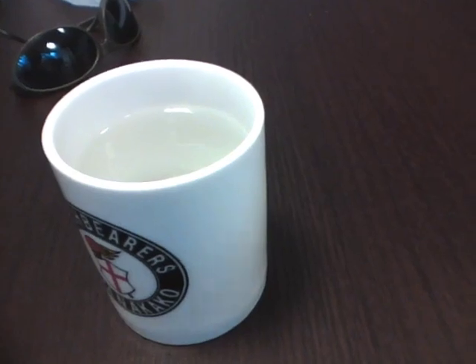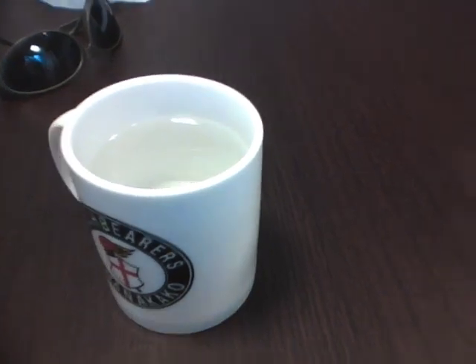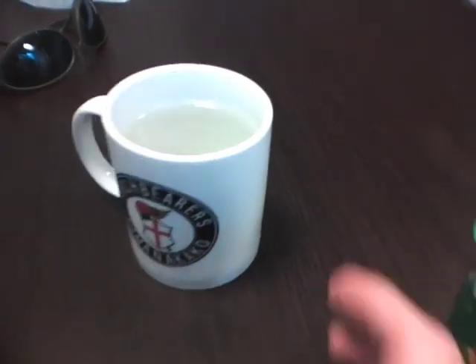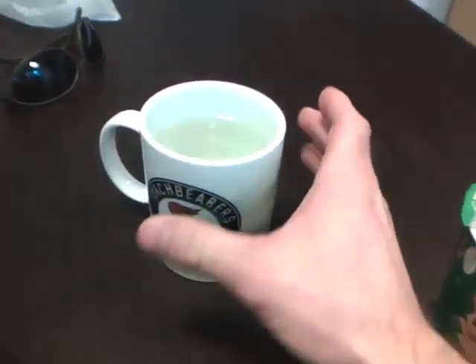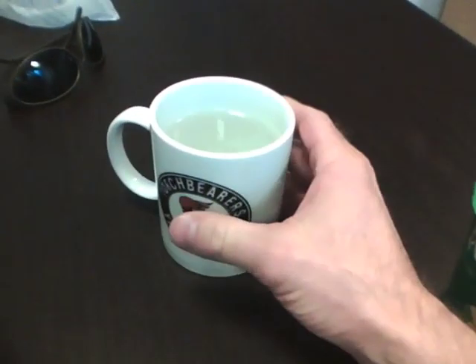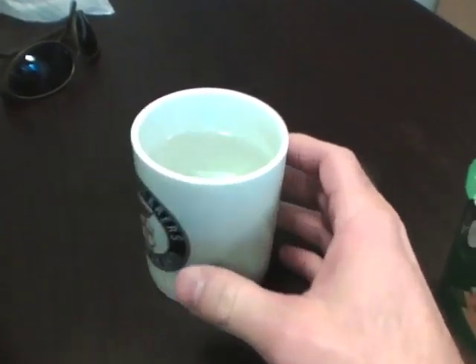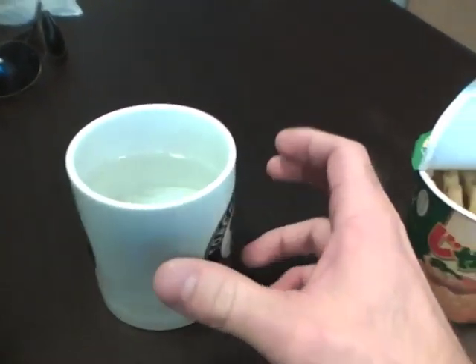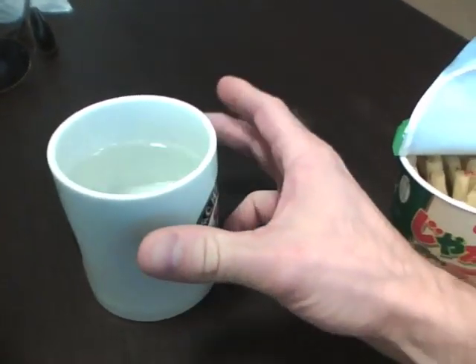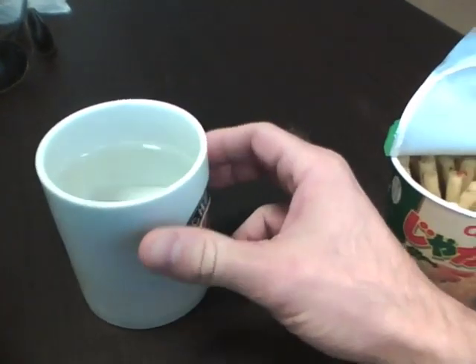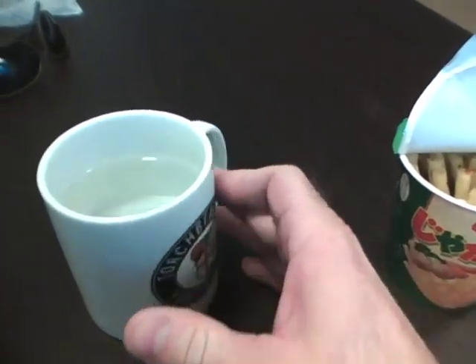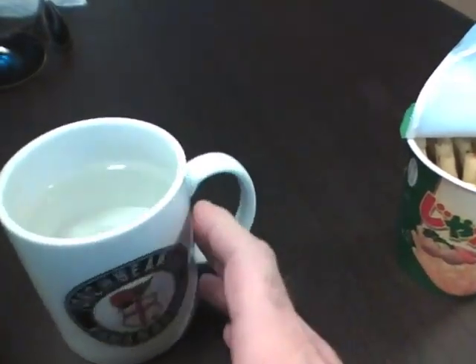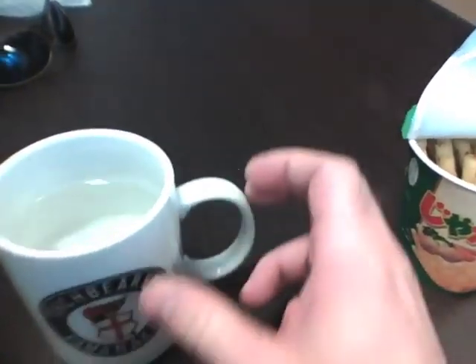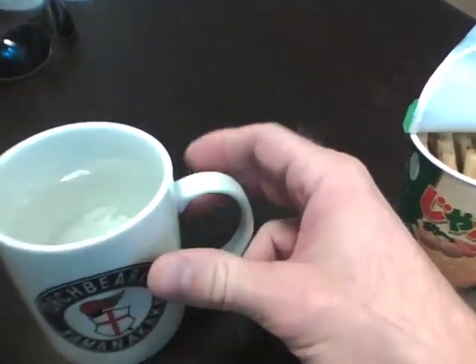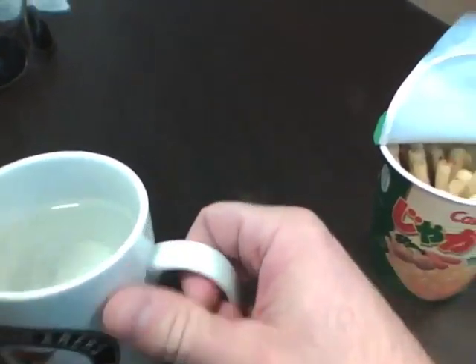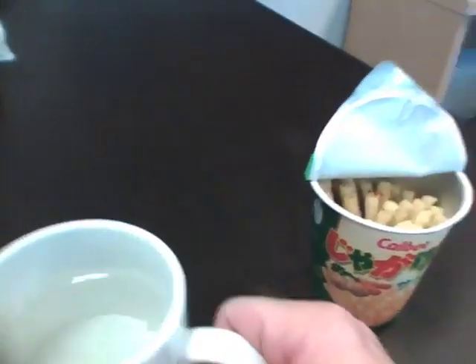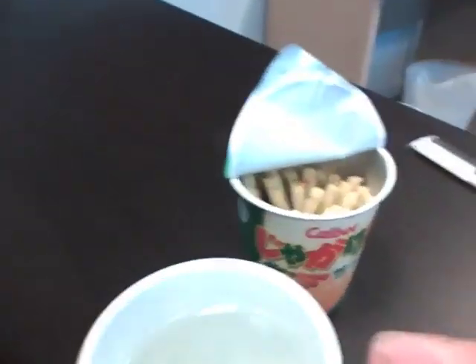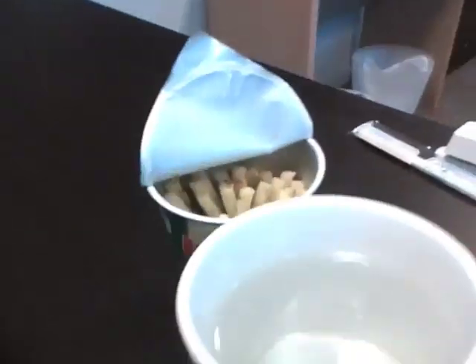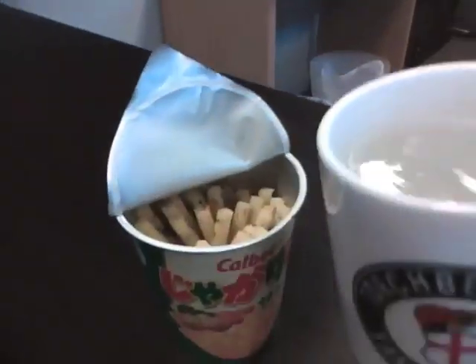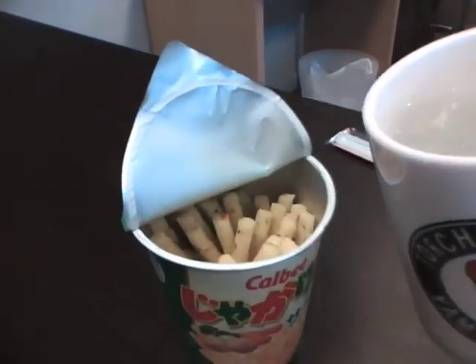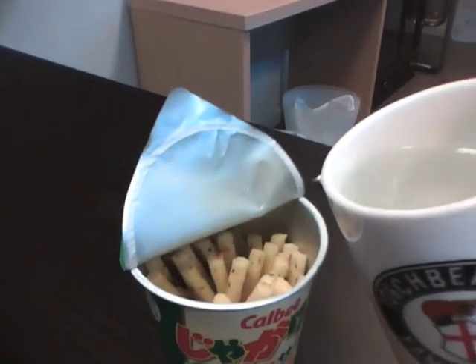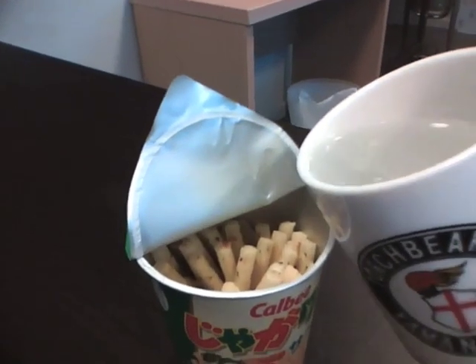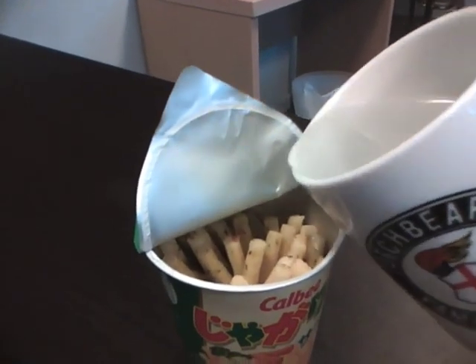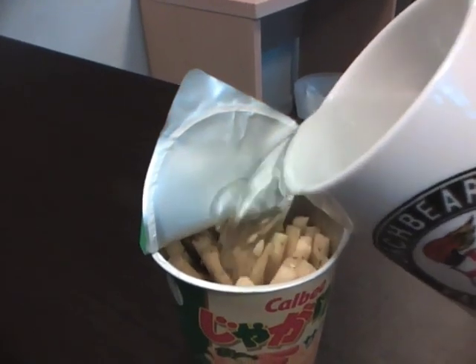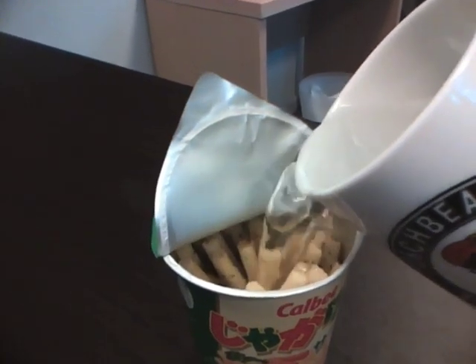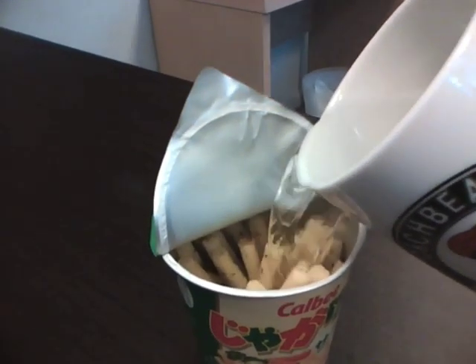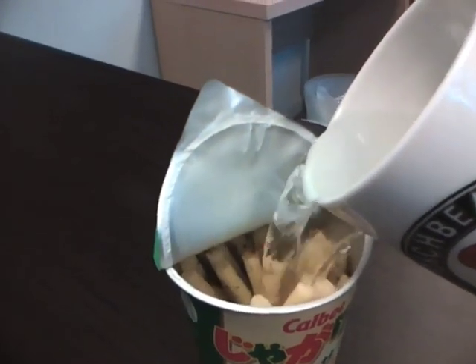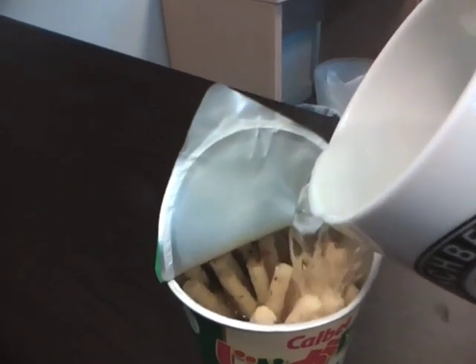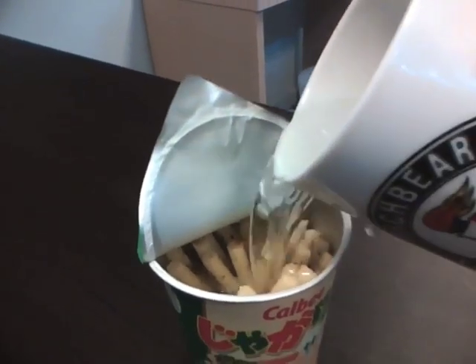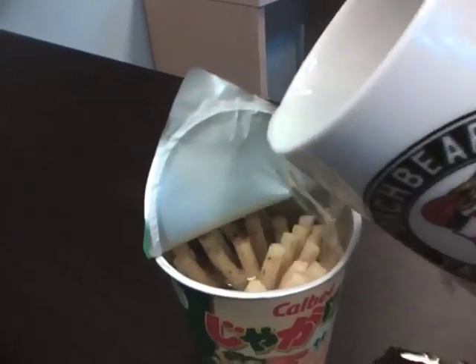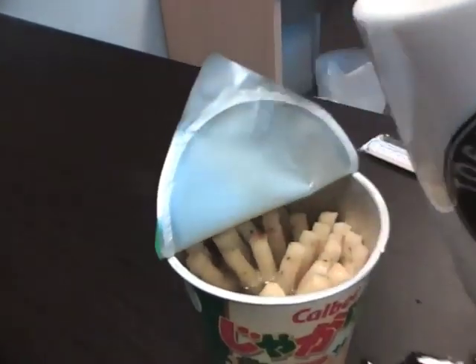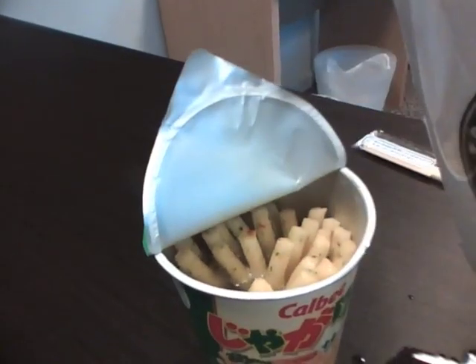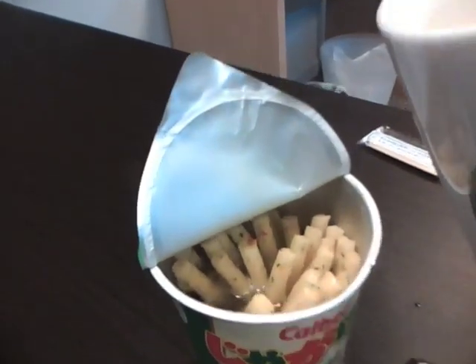However, if you add some hot water to it — which is what I'm gonna do right here — I've already heated this up in the microwave. Let's see...